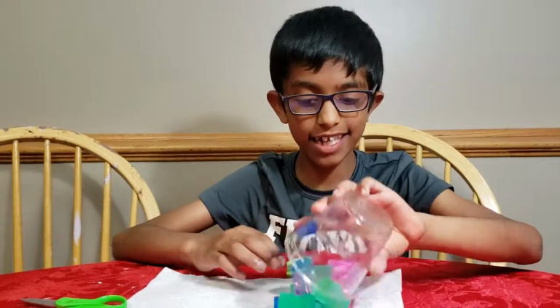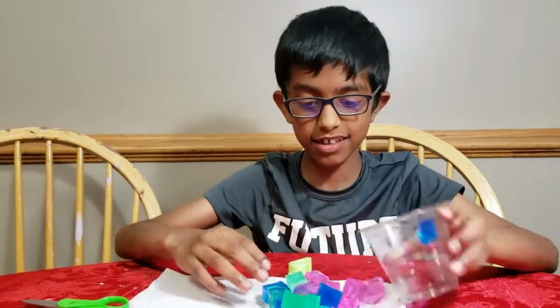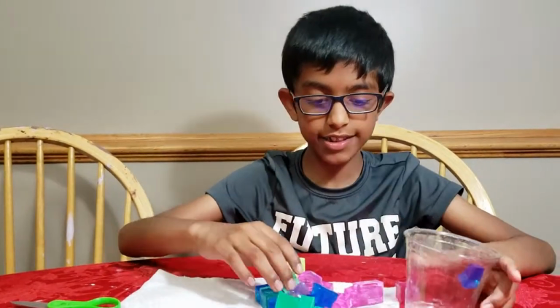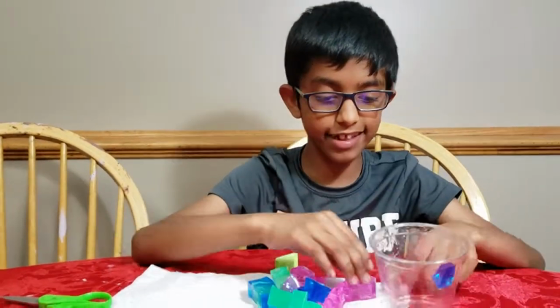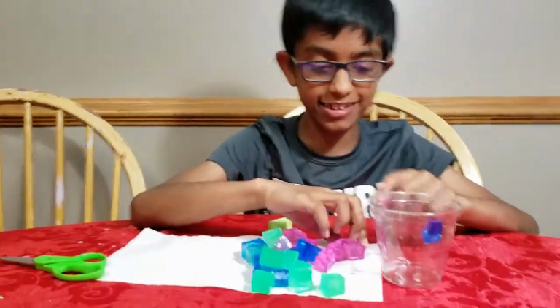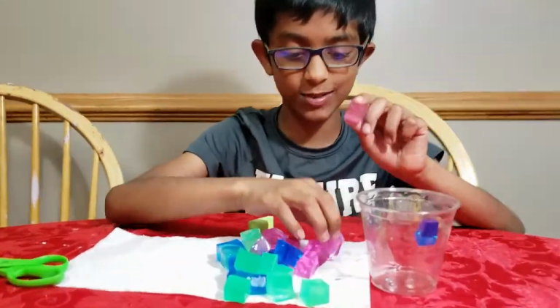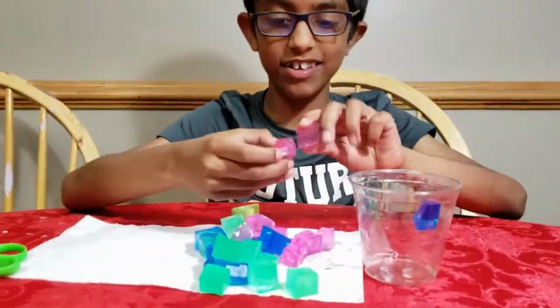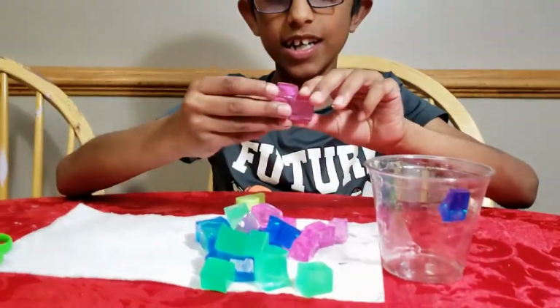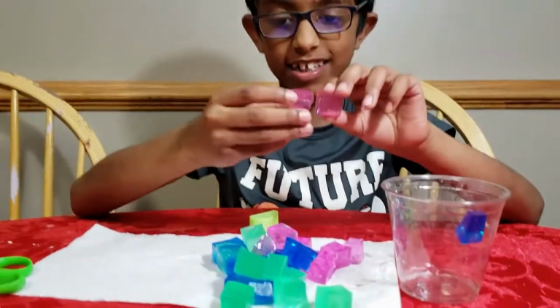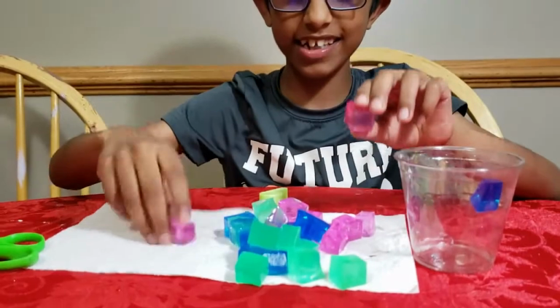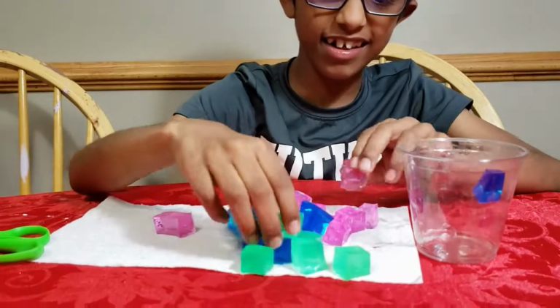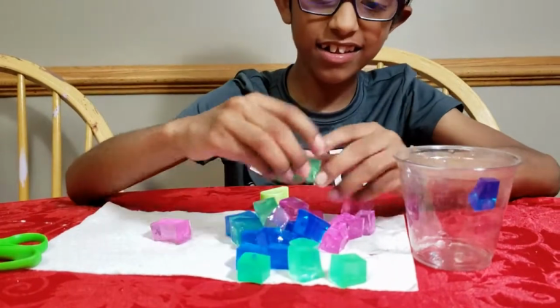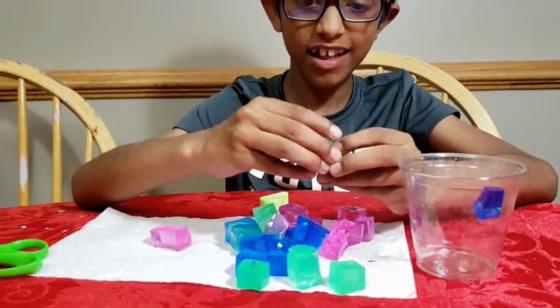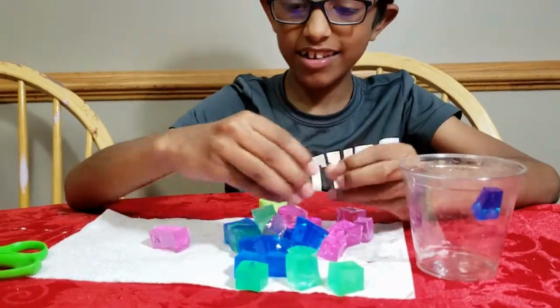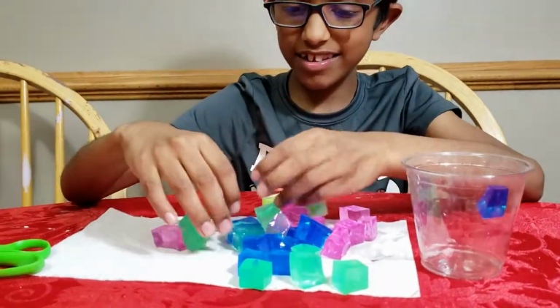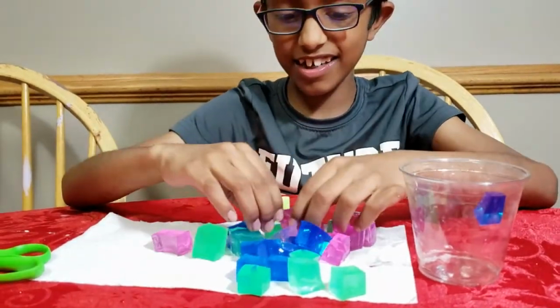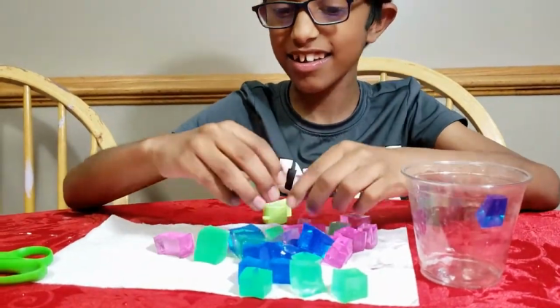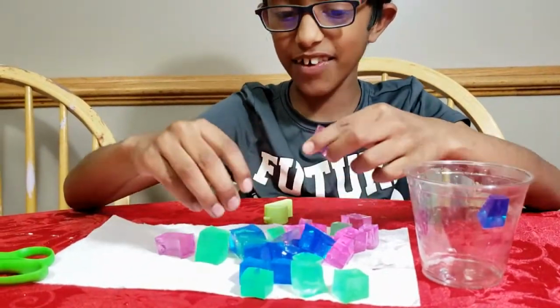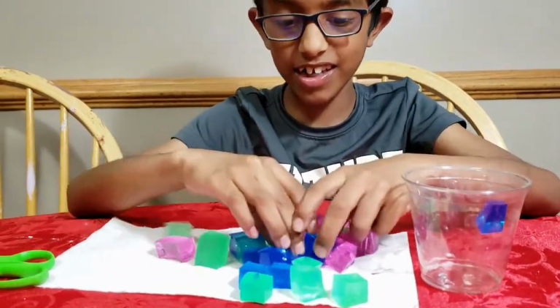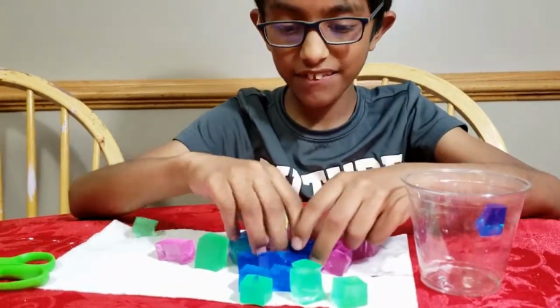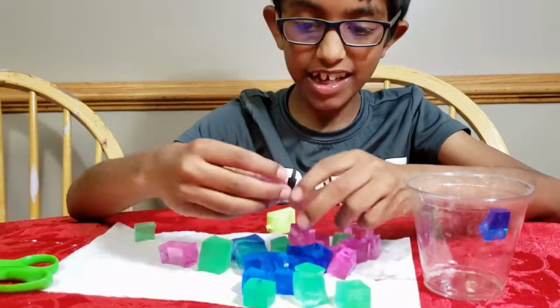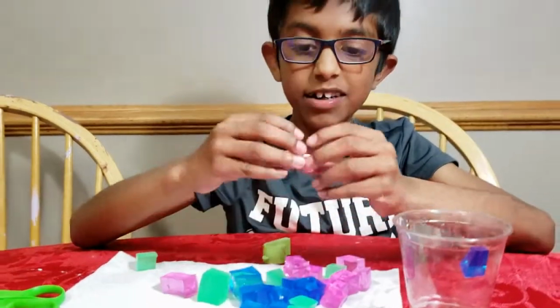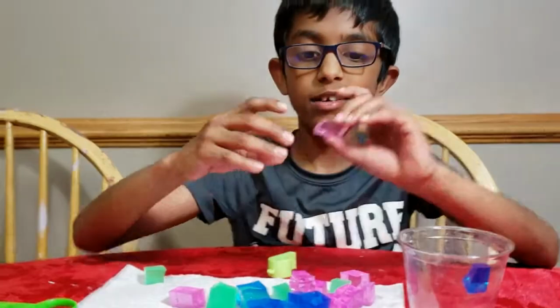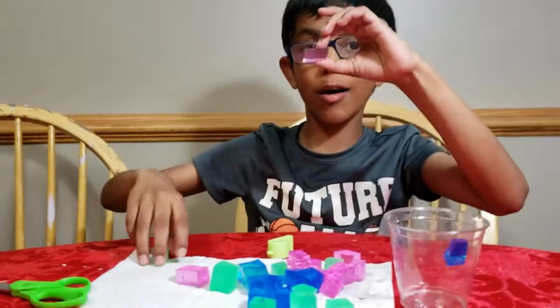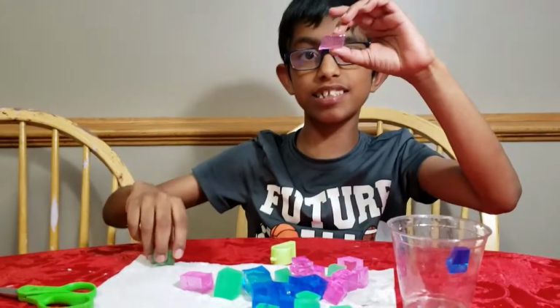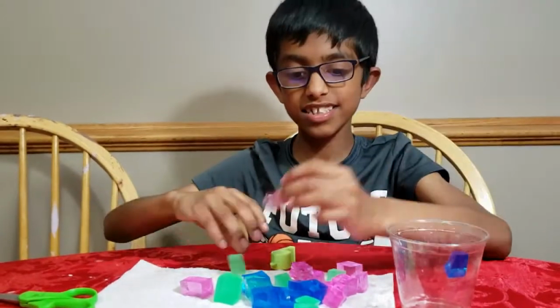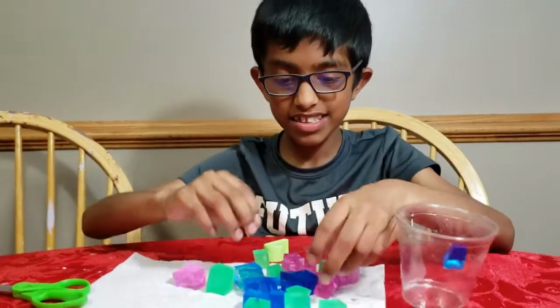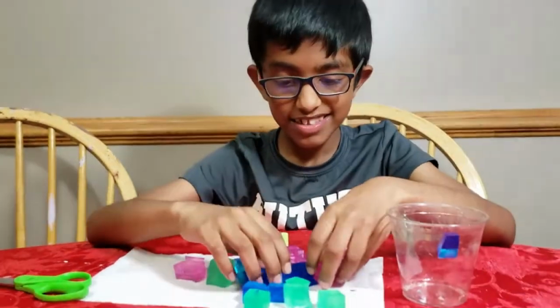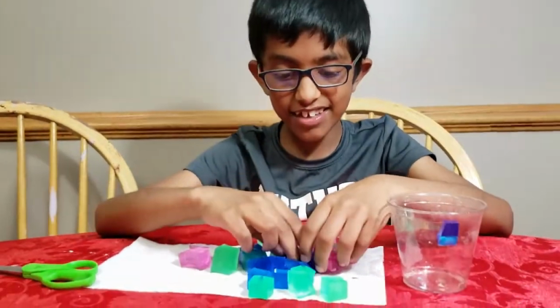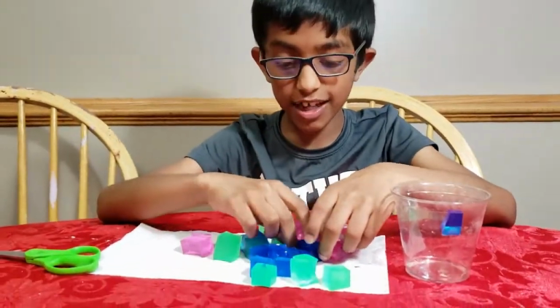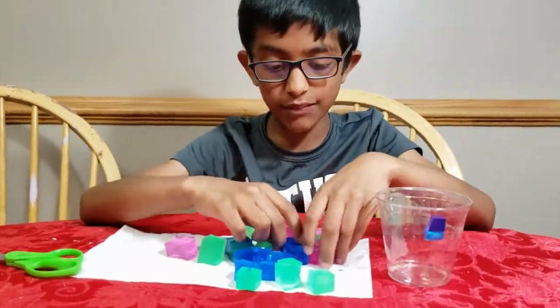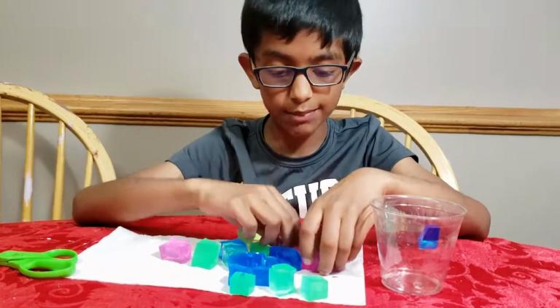Let's see how much it's grown. I think this one is a square. This one is a rectangle. They're very gooey. I think this is a rhombus. And they're all kinds of different shapes.